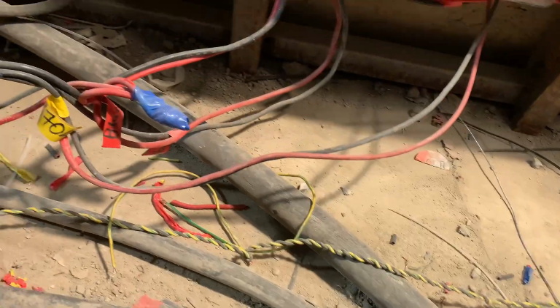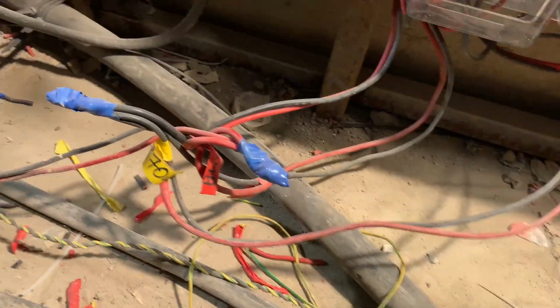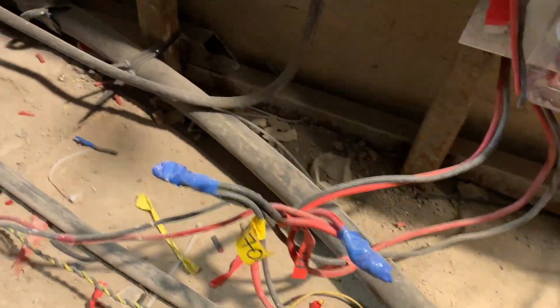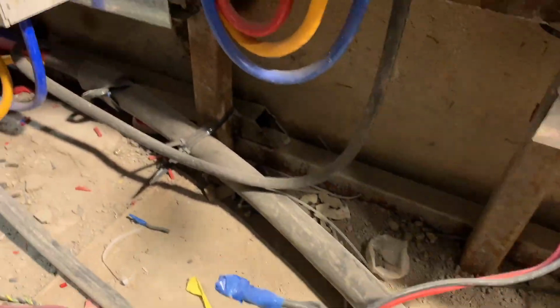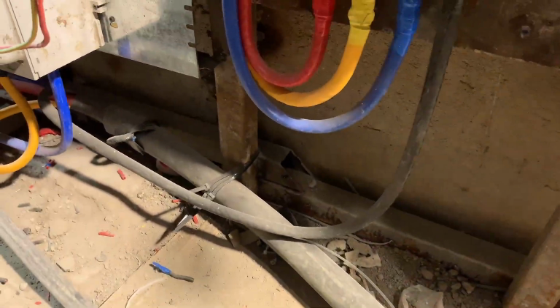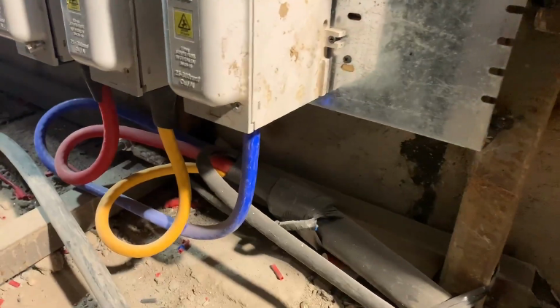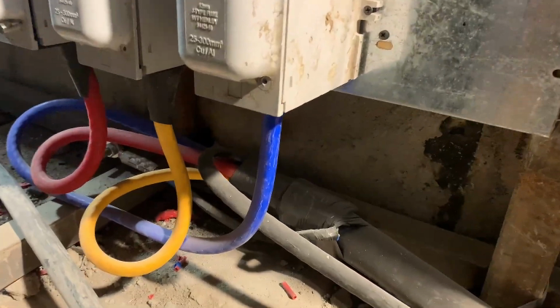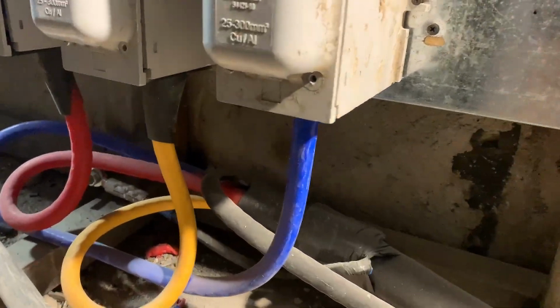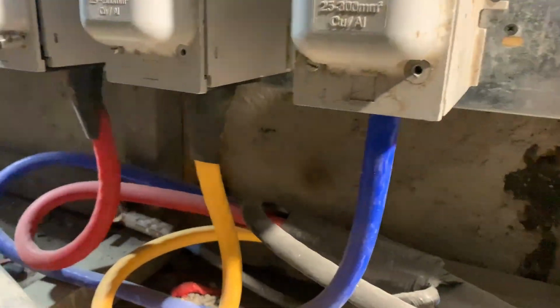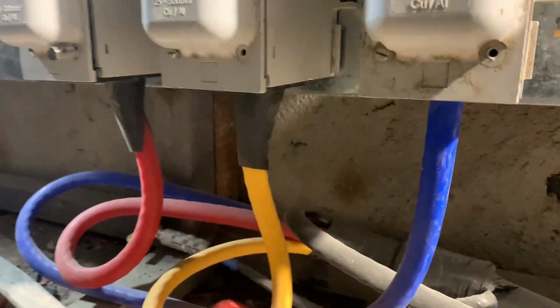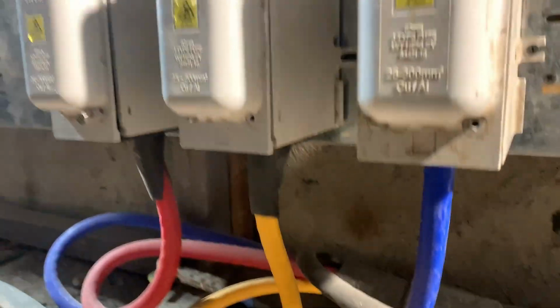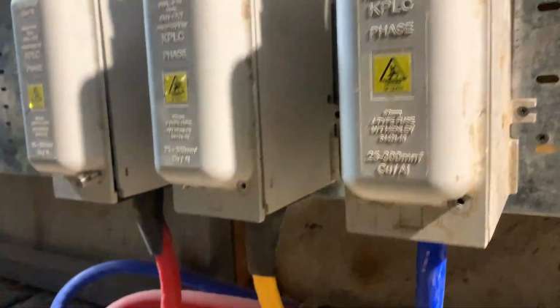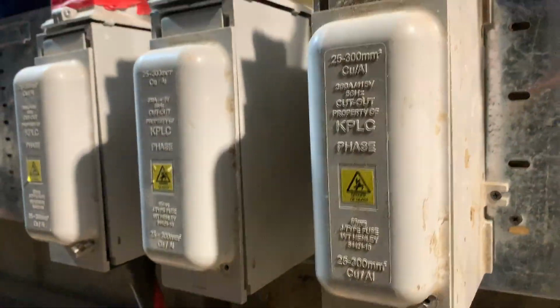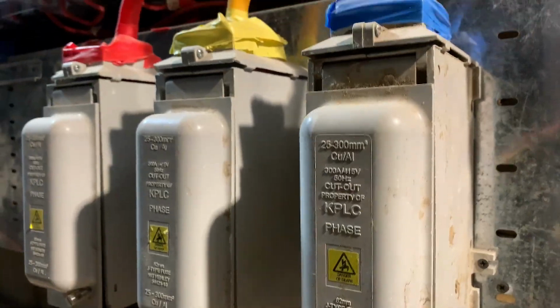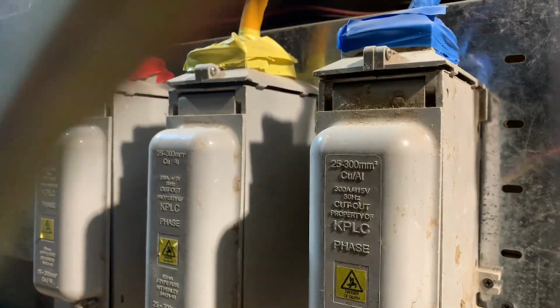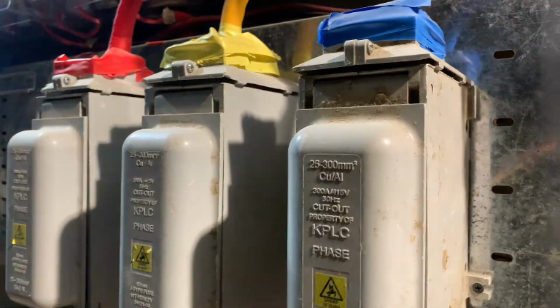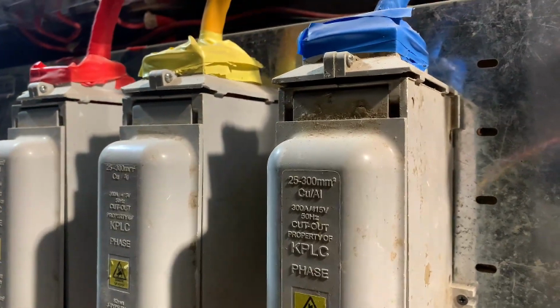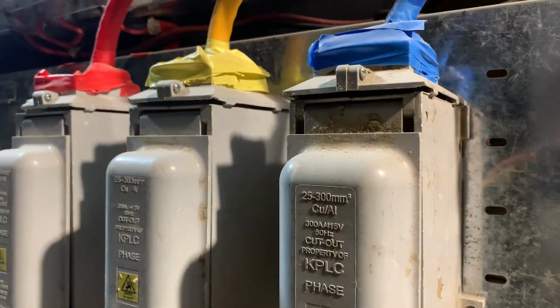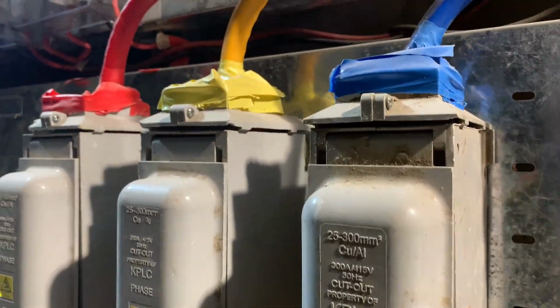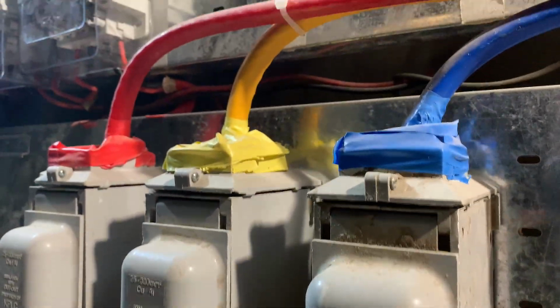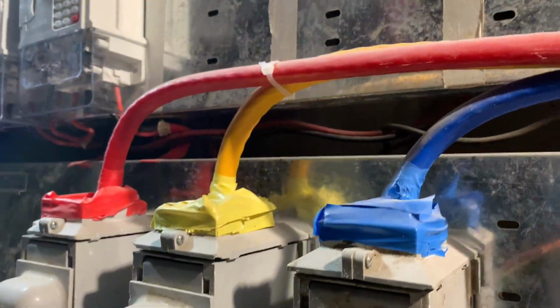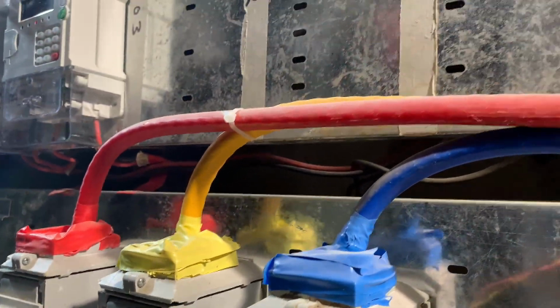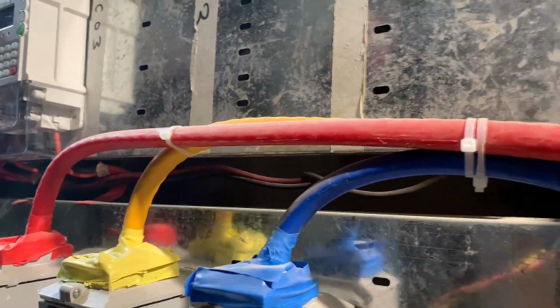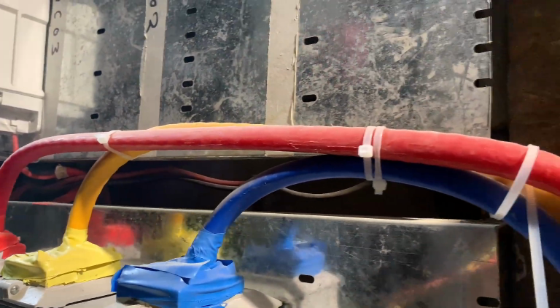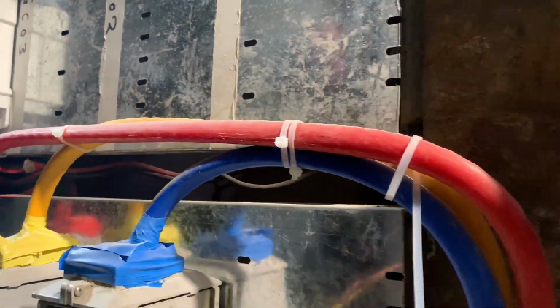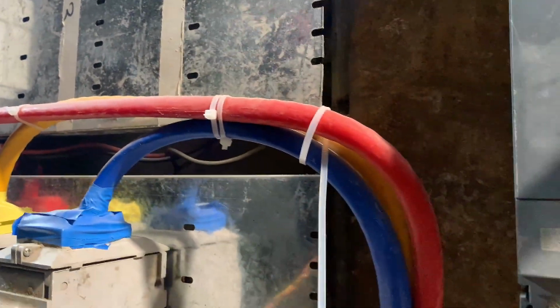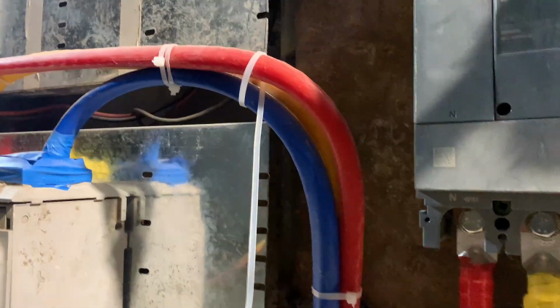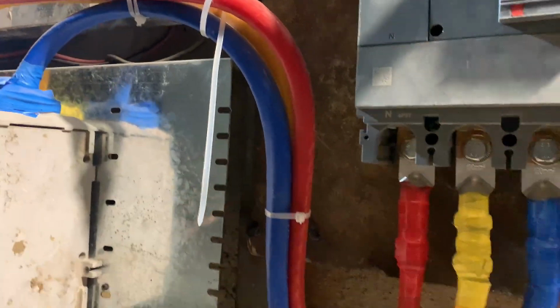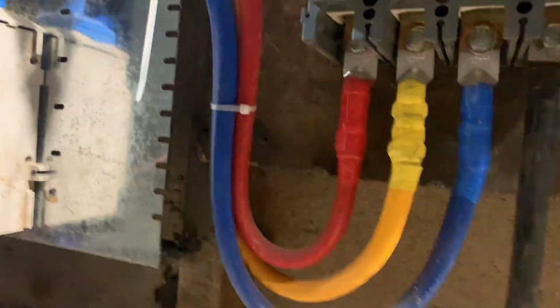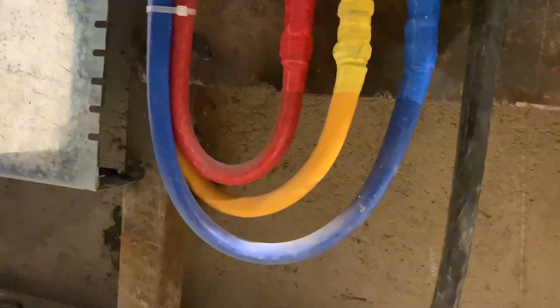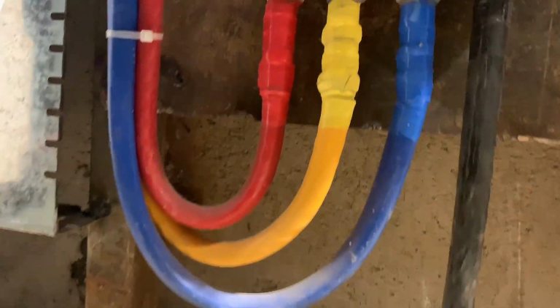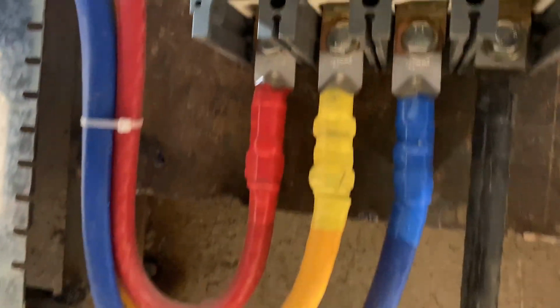It goes to the fuses, and from there it goes all the way to a meter board. In the meter board, there are MC cutouts for respective phases: the red phase, the yellow phase, and the blue phase.